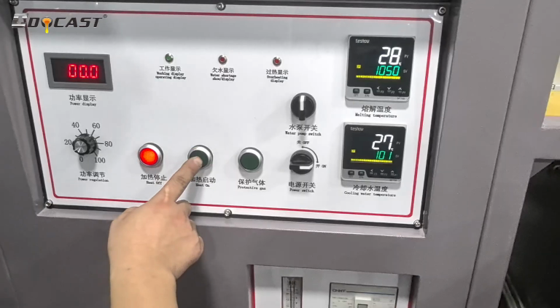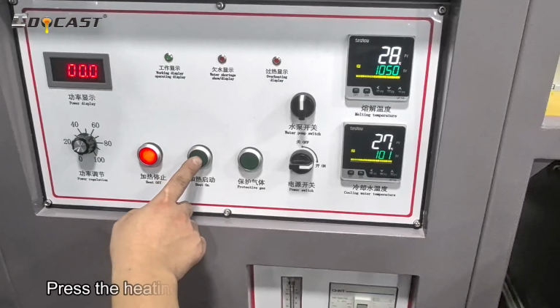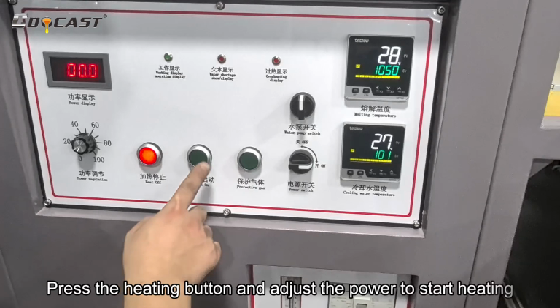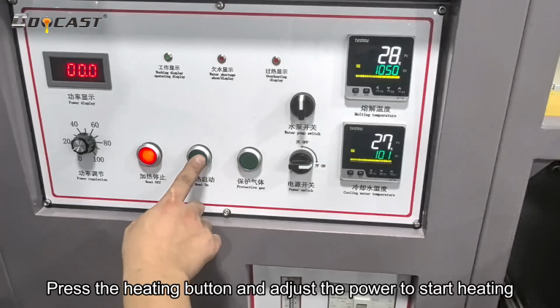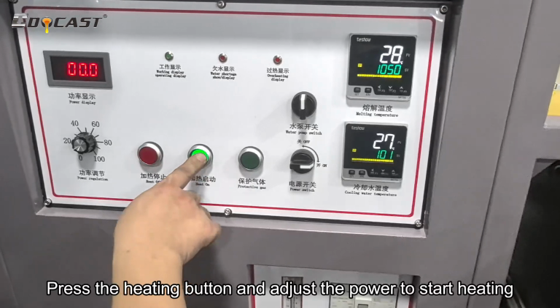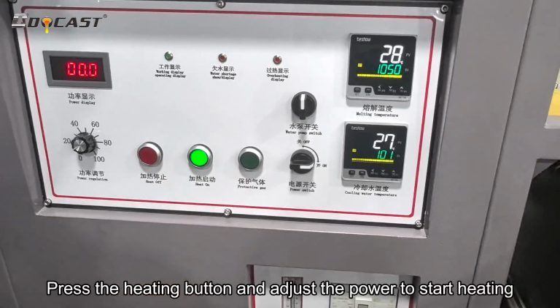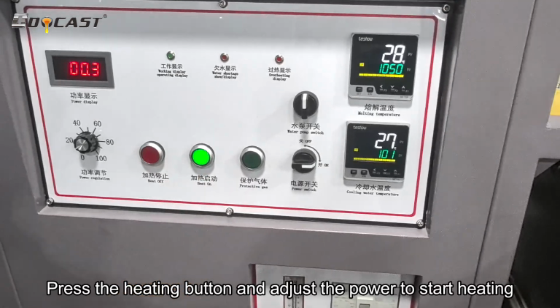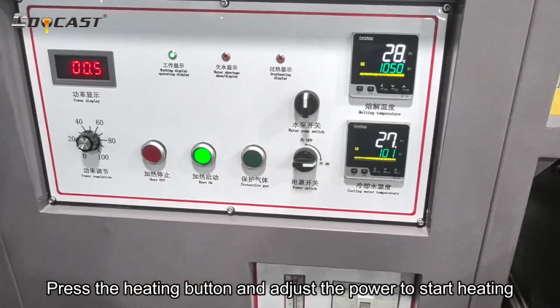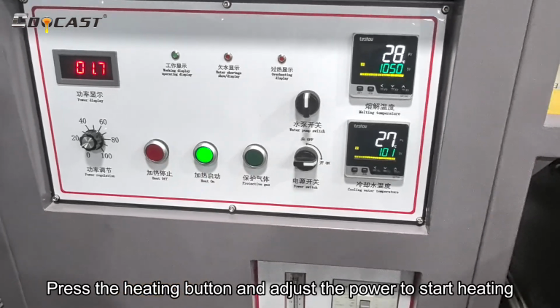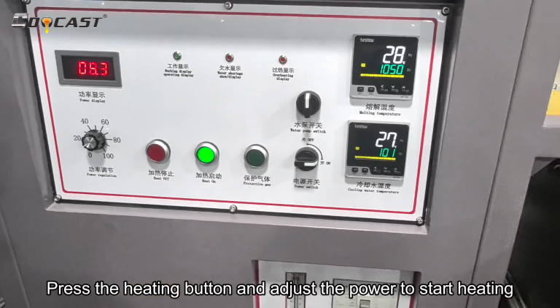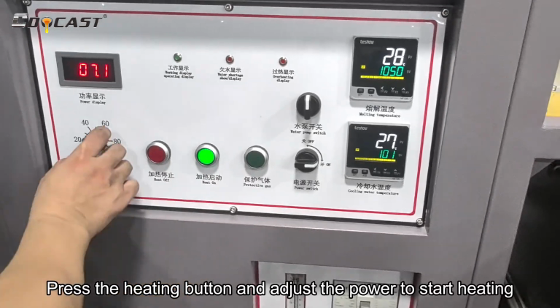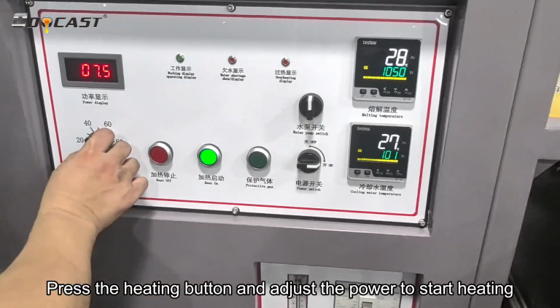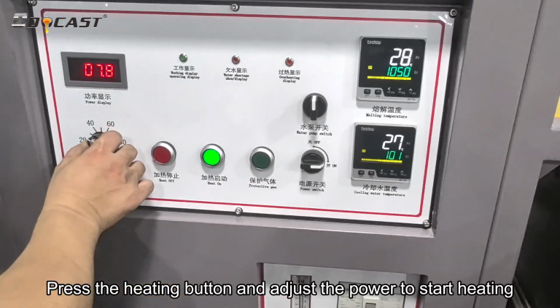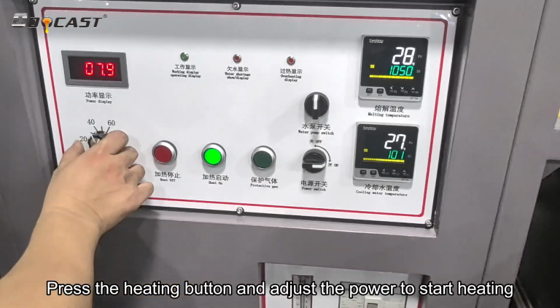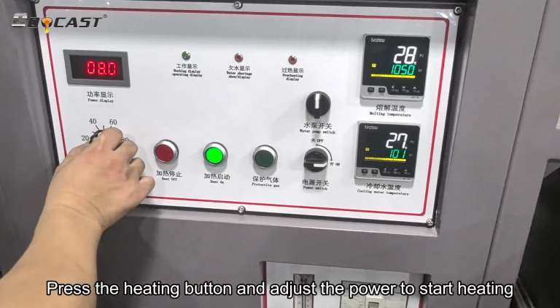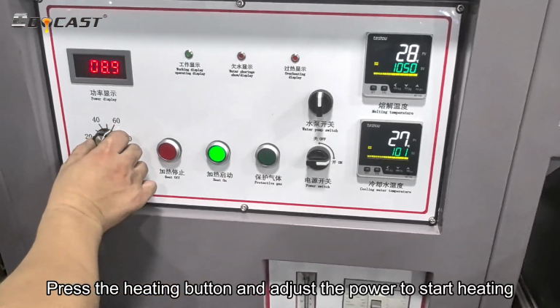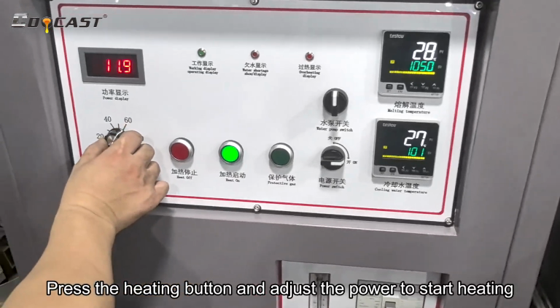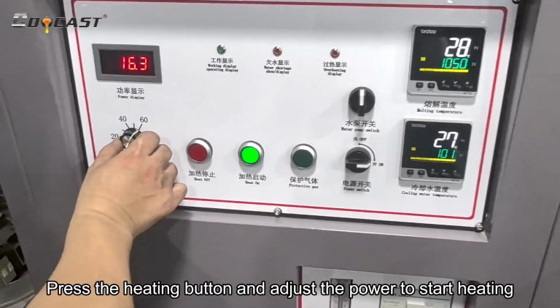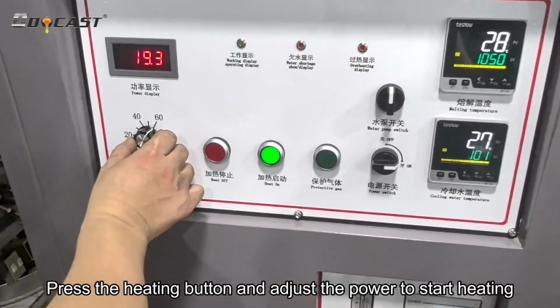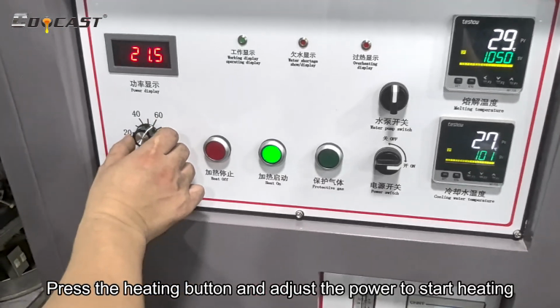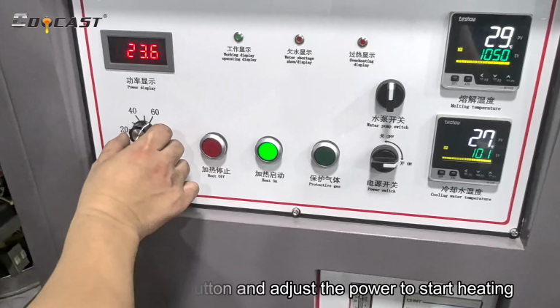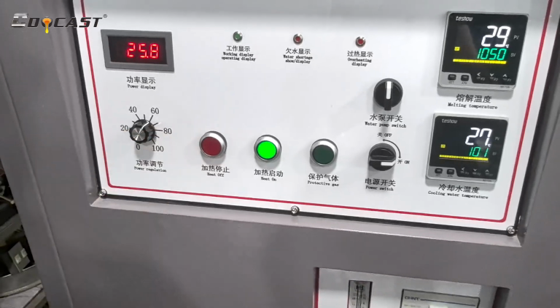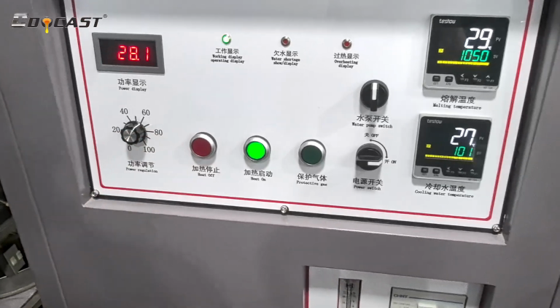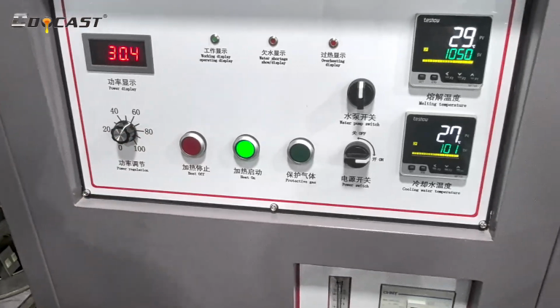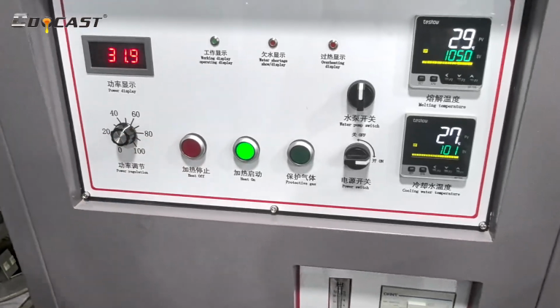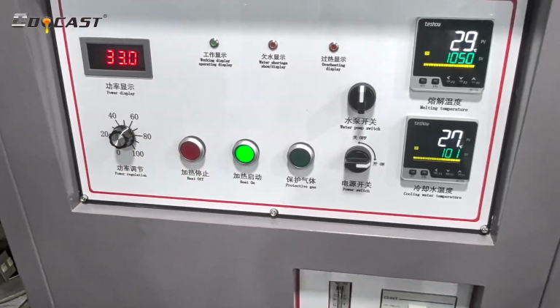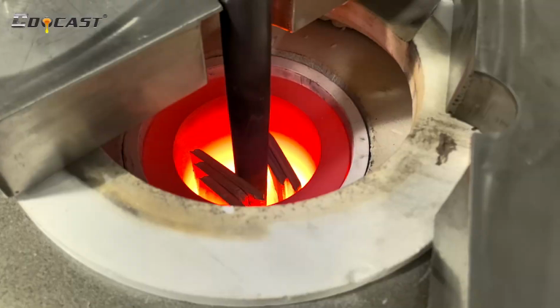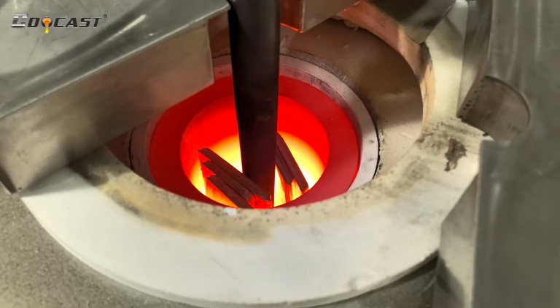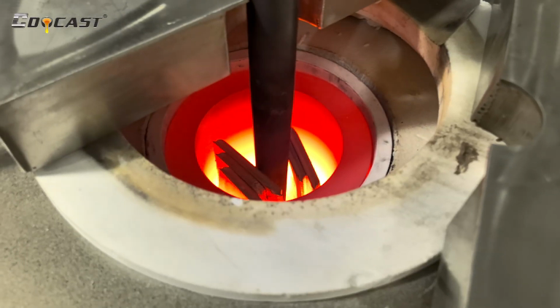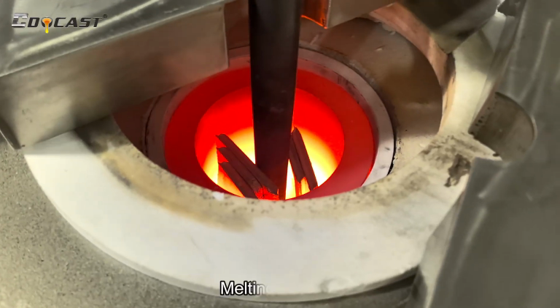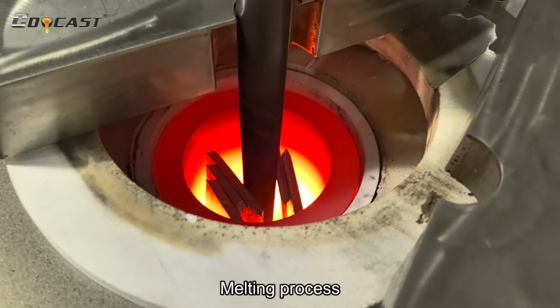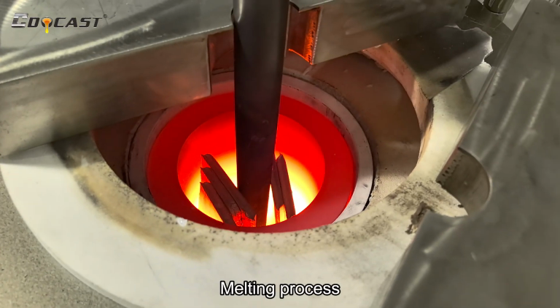Press the heating button and adjust the power to start heating. The melting process begins.